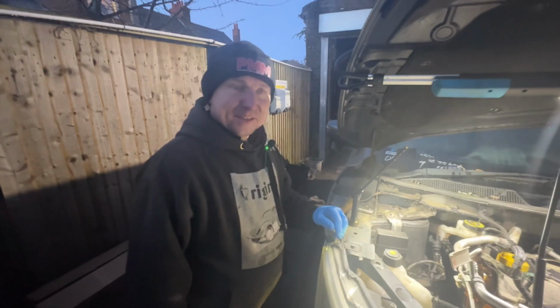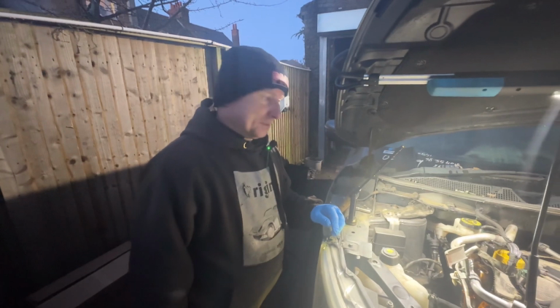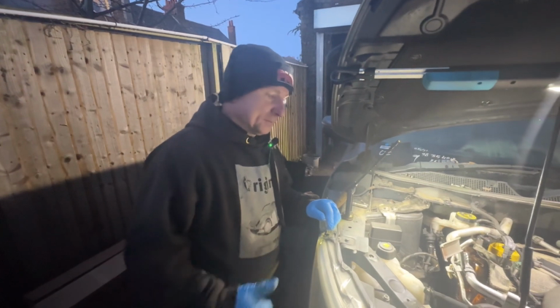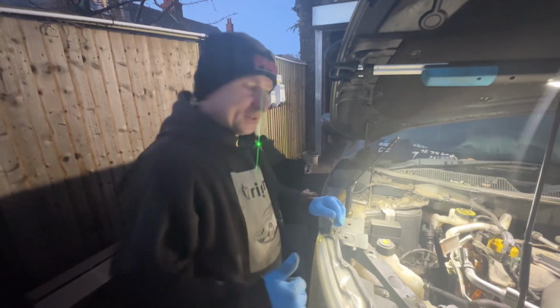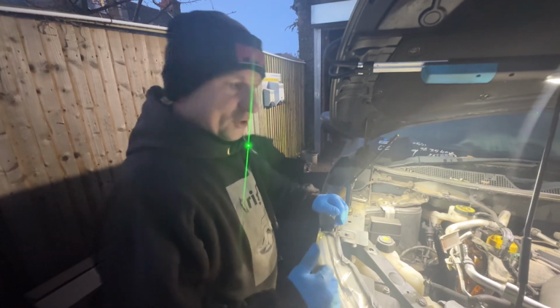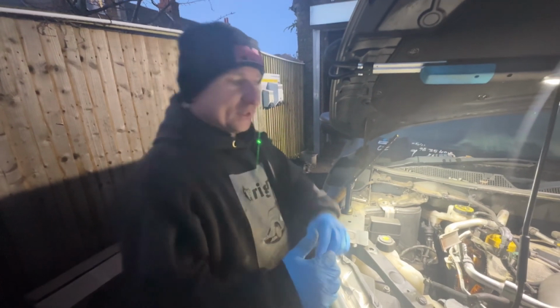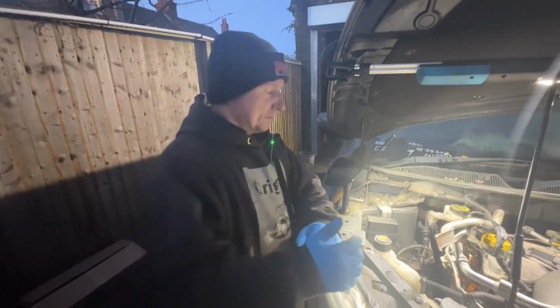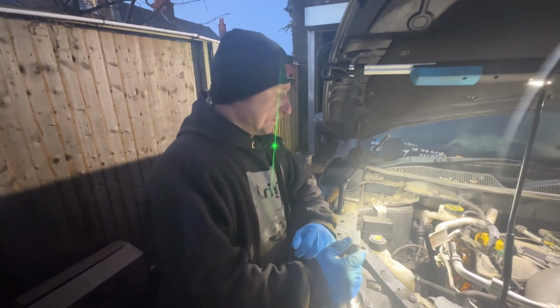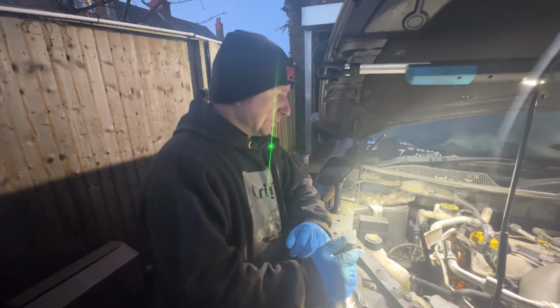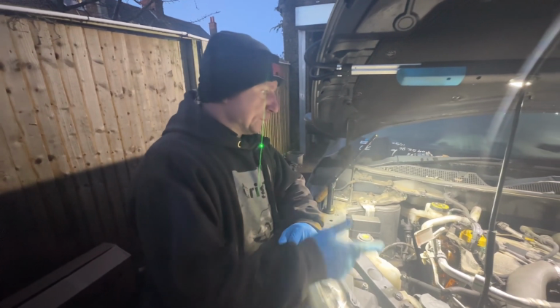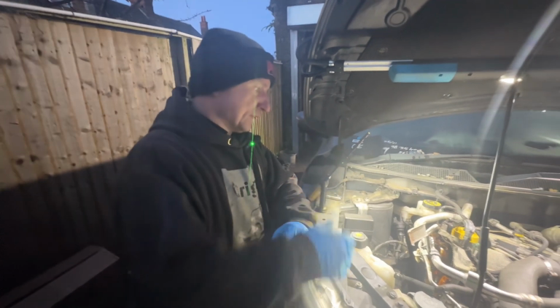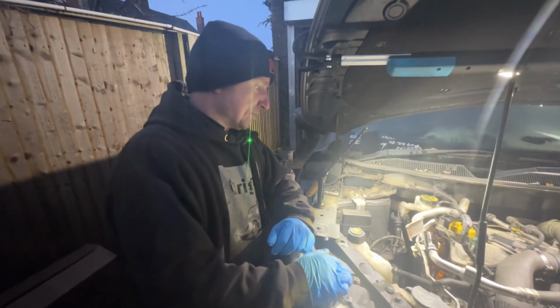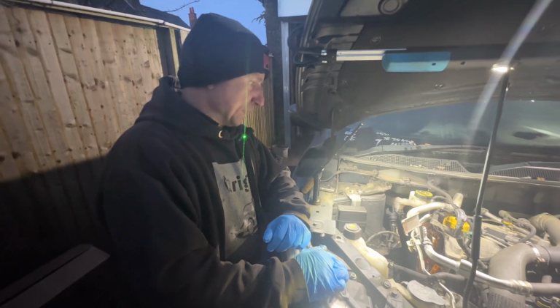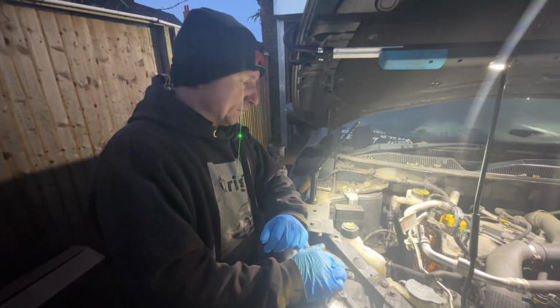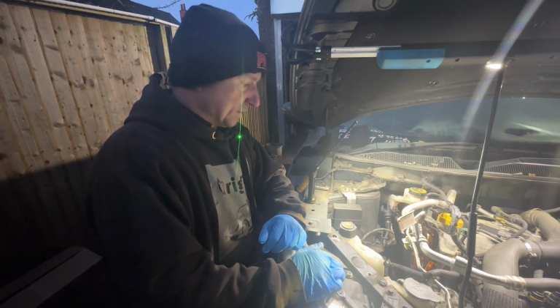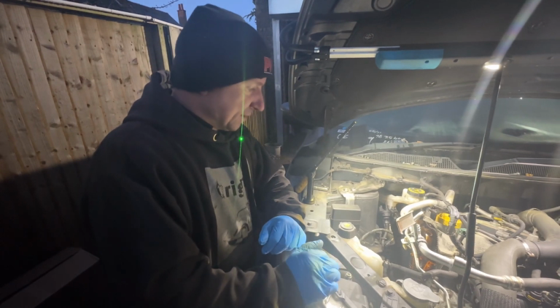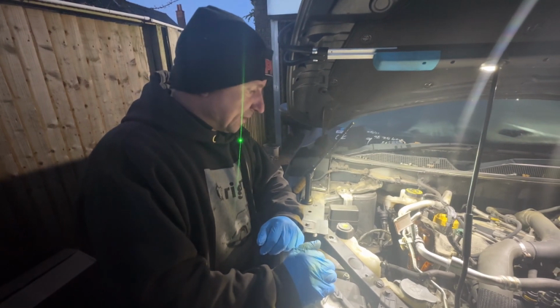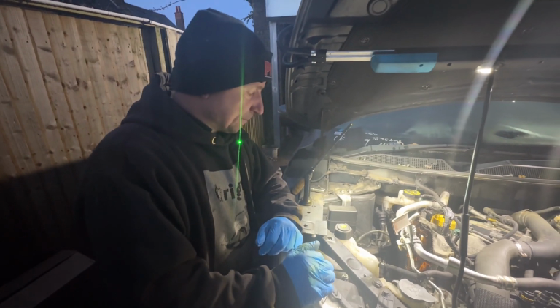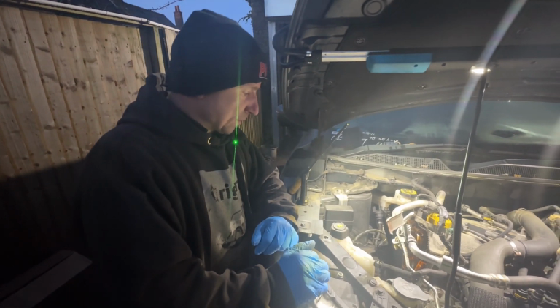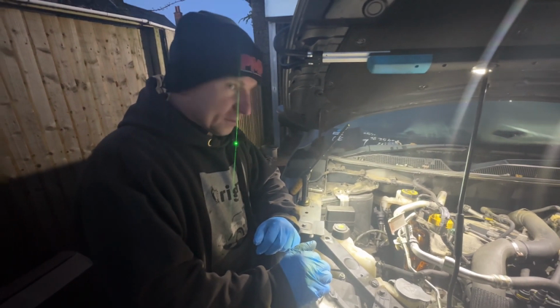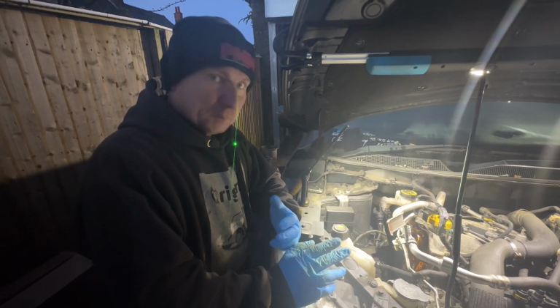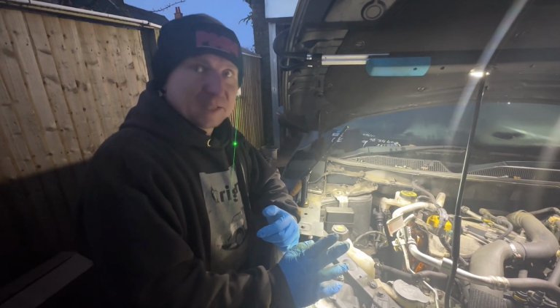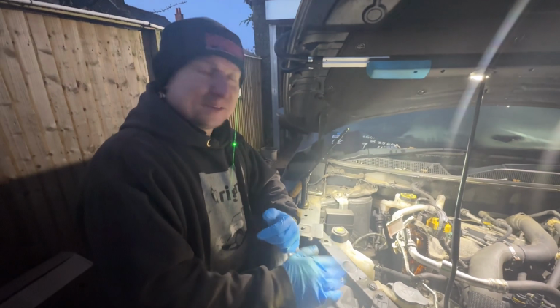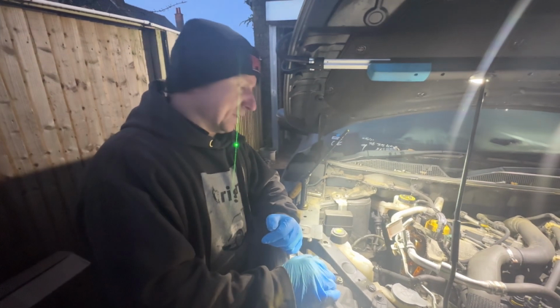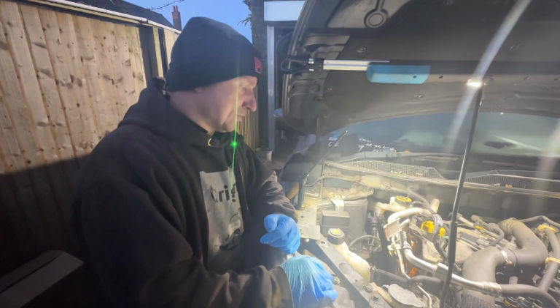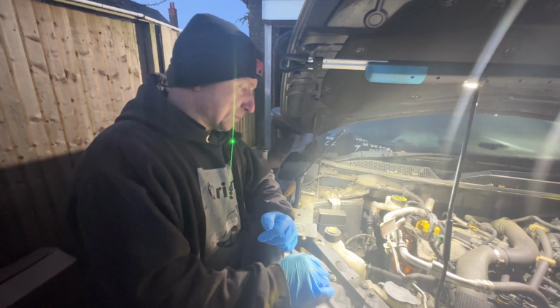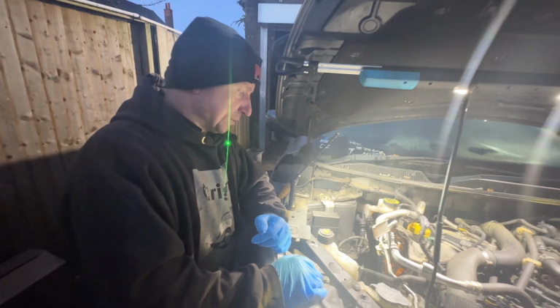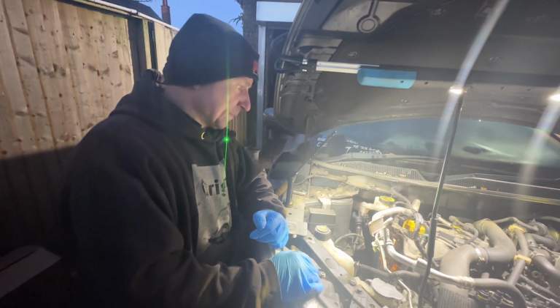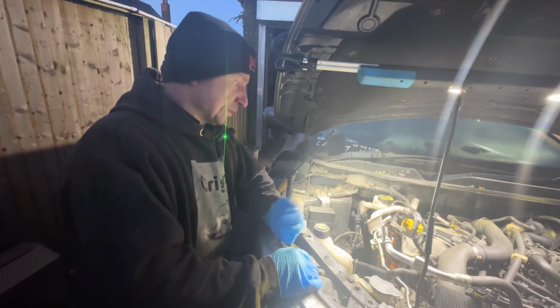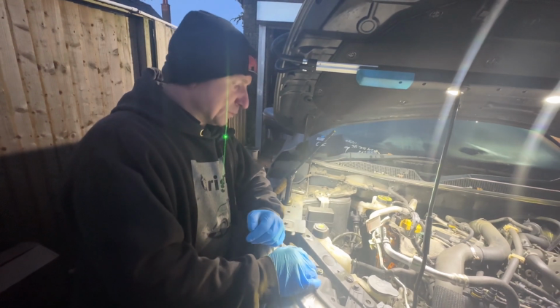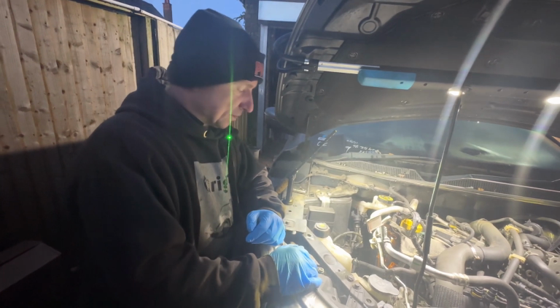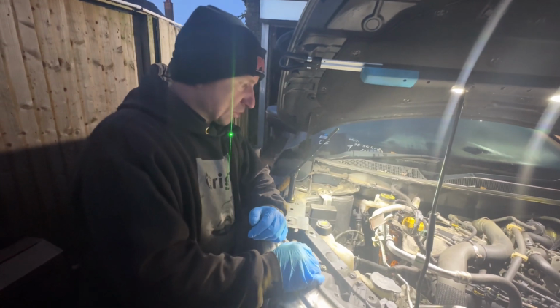We've got a Skoda Karoq today with a 1.2 TSI petrol engine. It came in with a rattling noise and the engine management light on, so I assumed it's a timing chain issue.